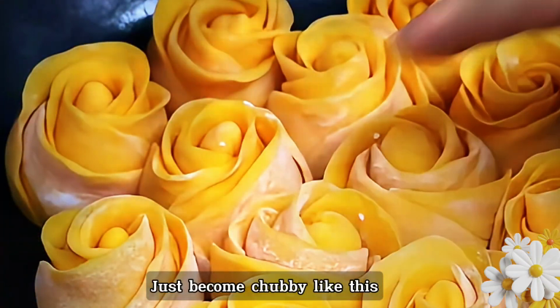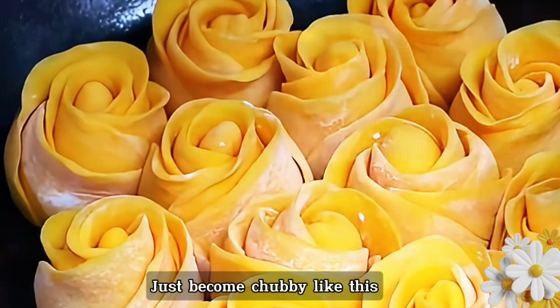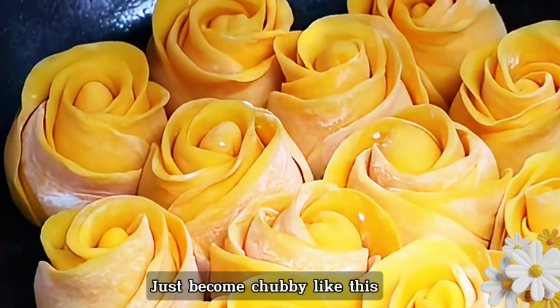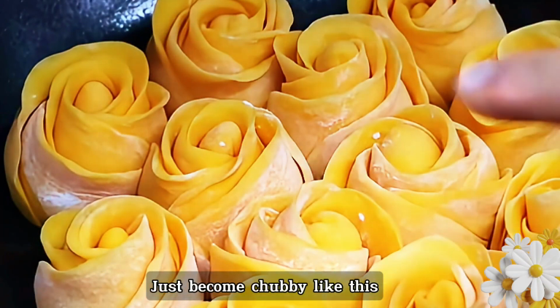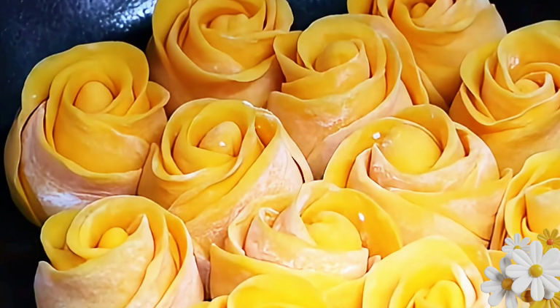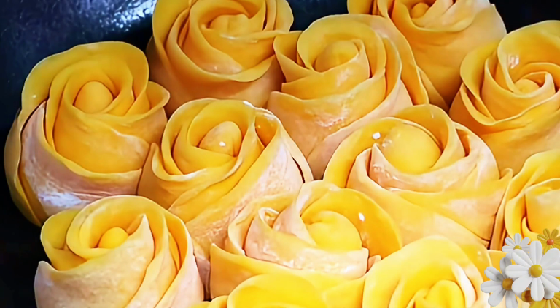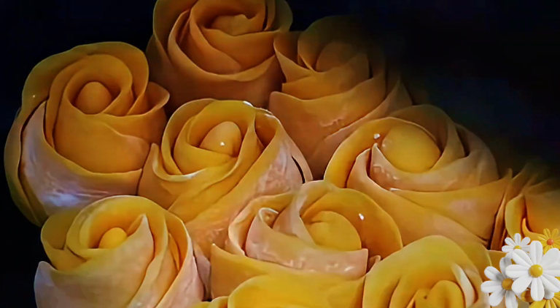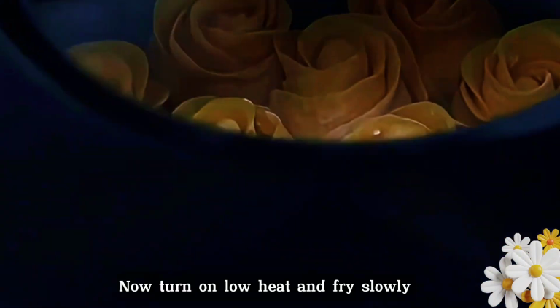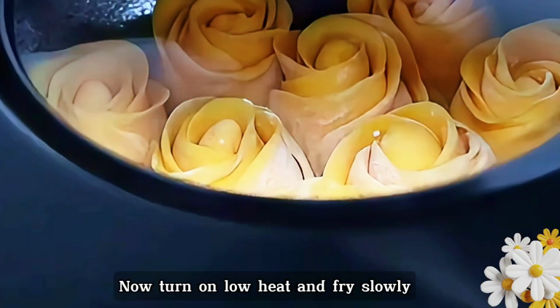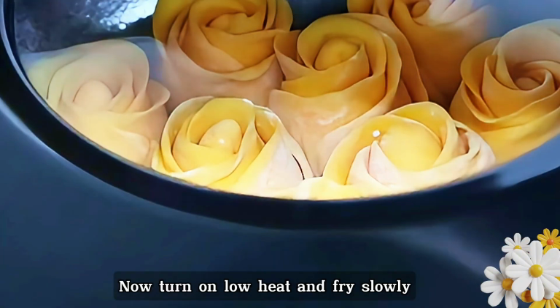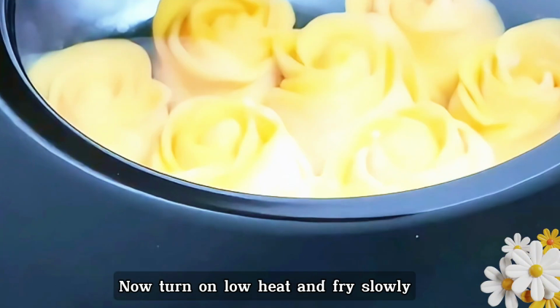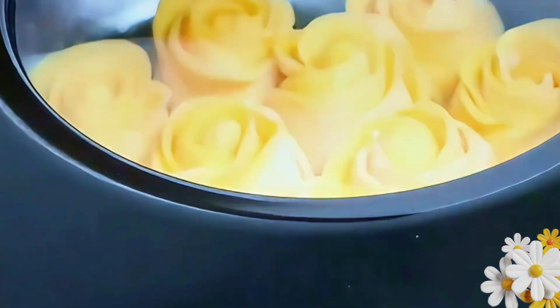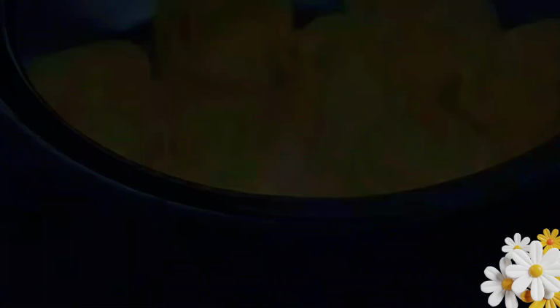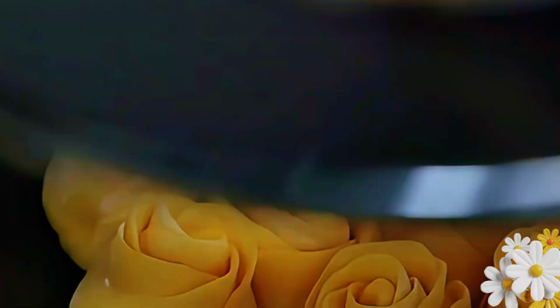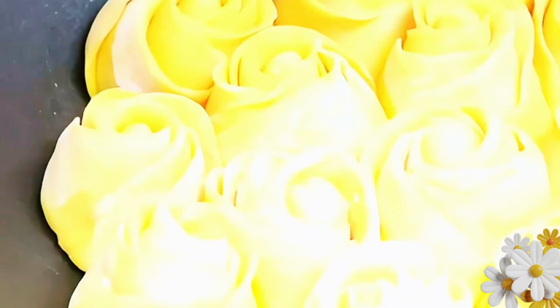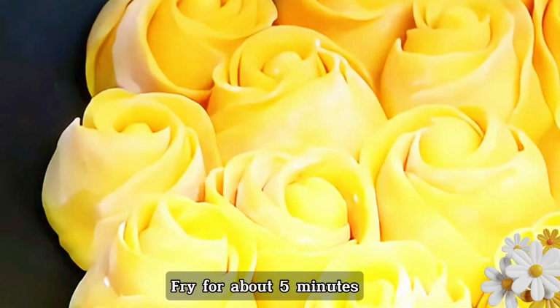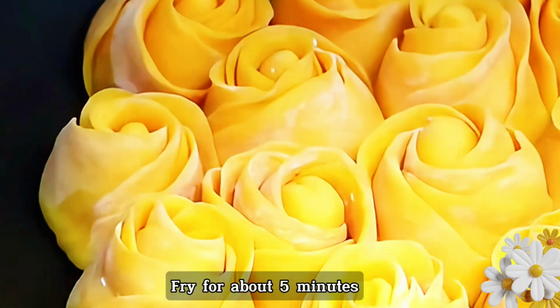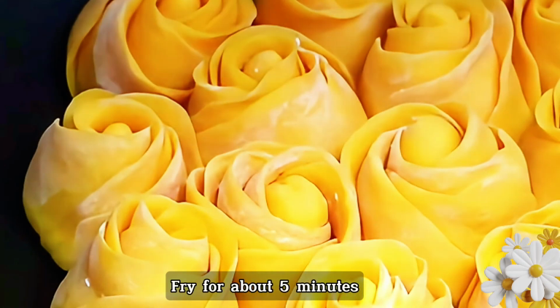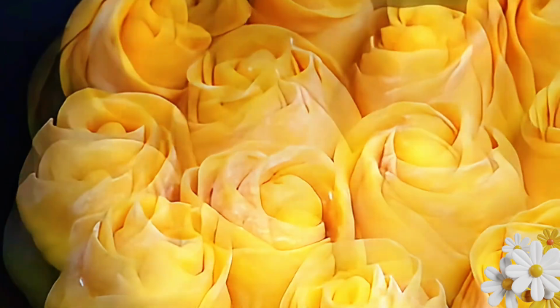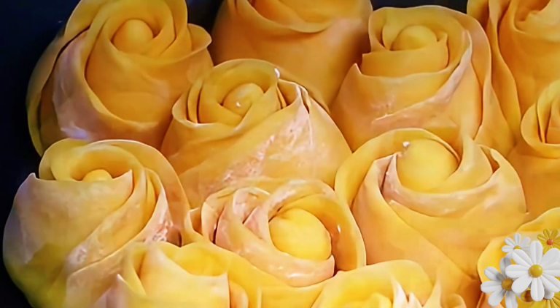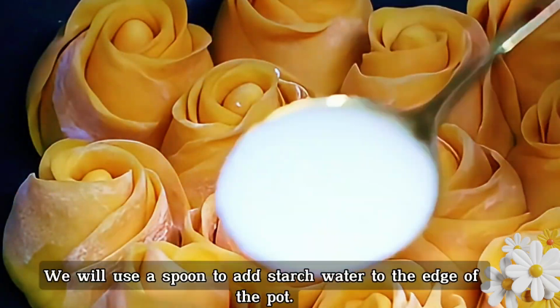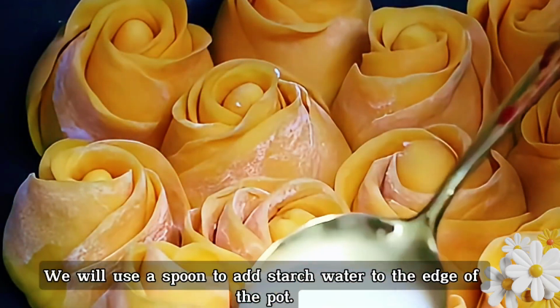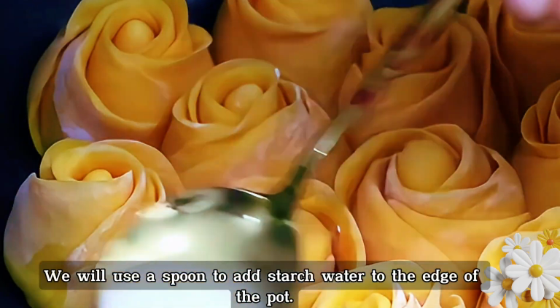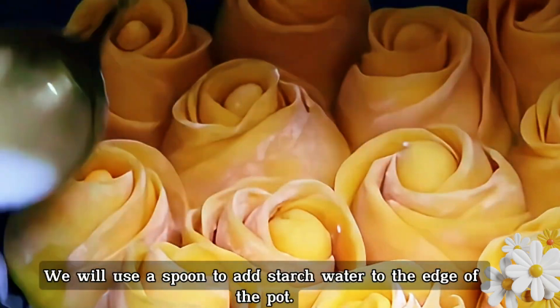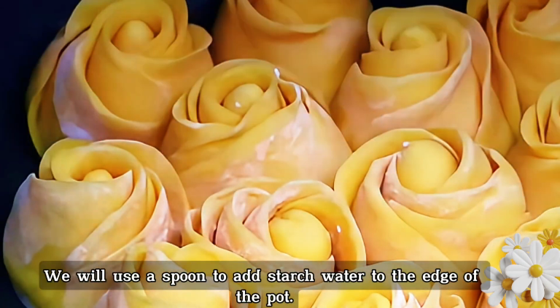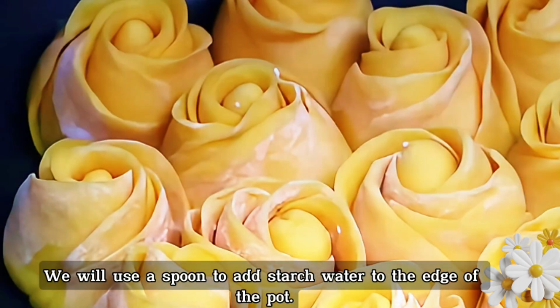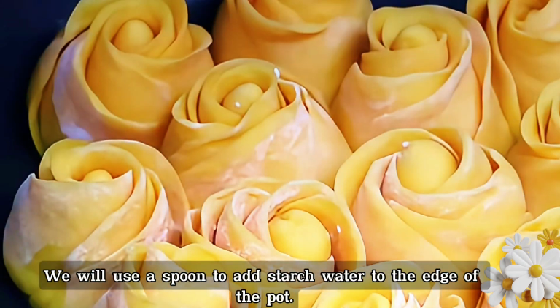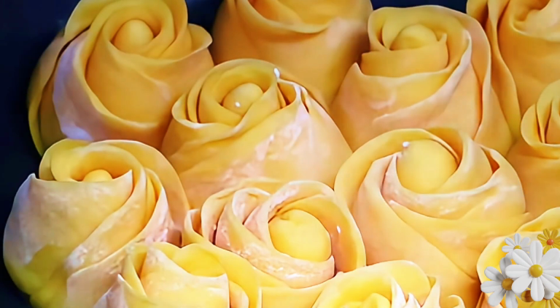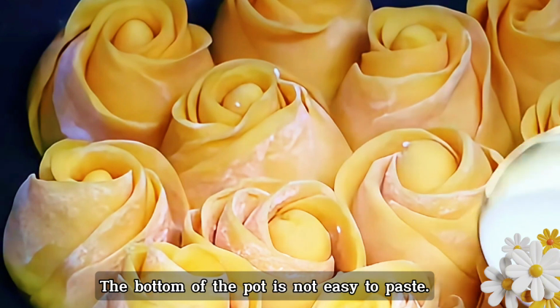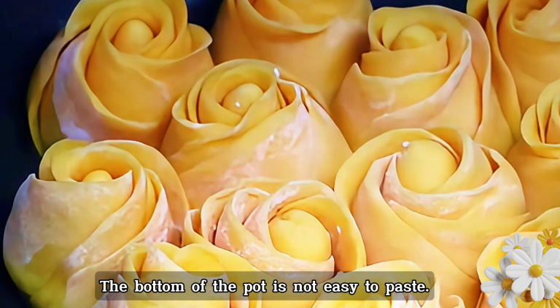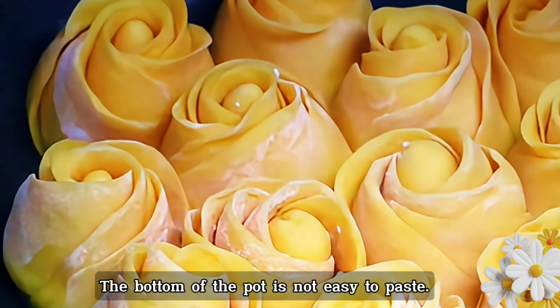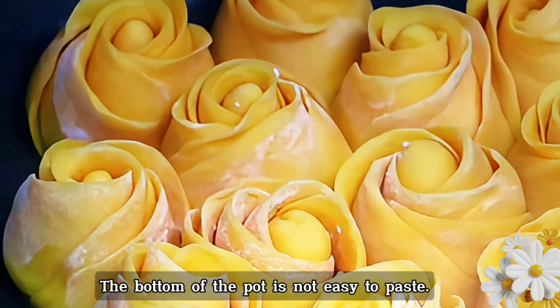Now turn on low heat and fry slowly for about five minutes. Then use a spoon to add the starch water around the edge of the pot so the bottom doesn't burn easily.